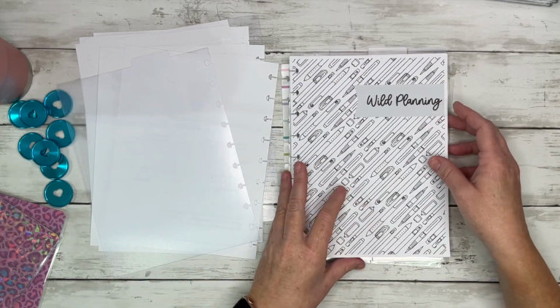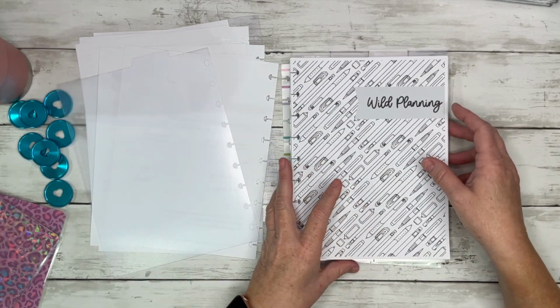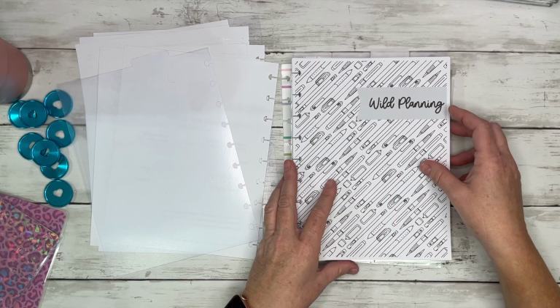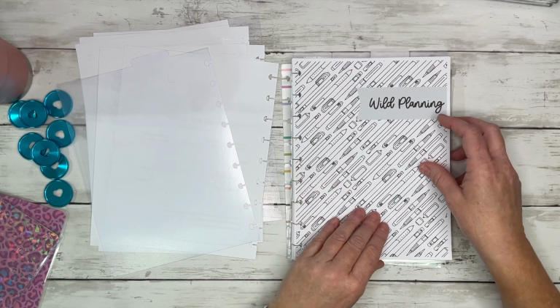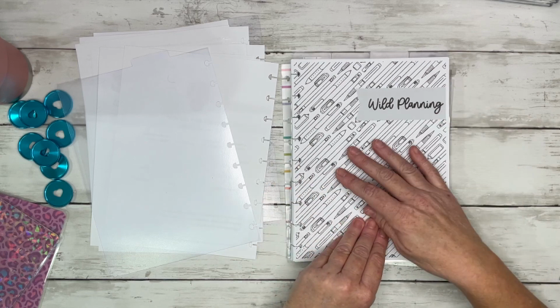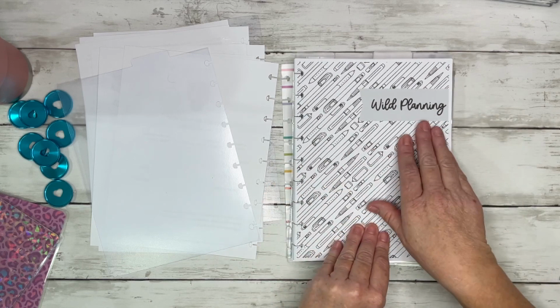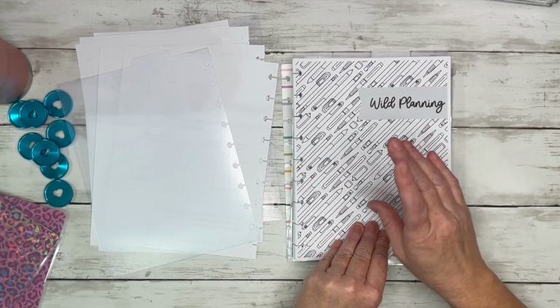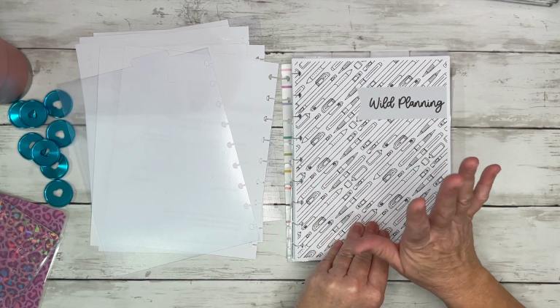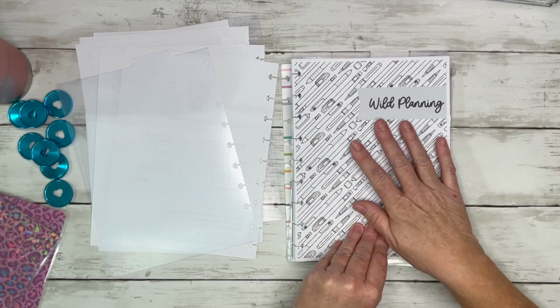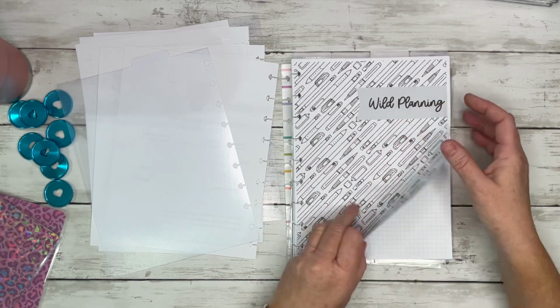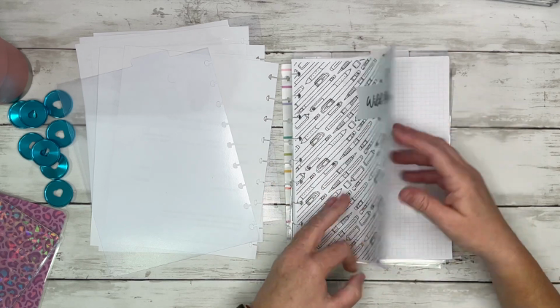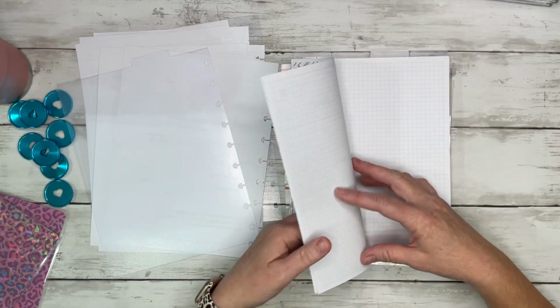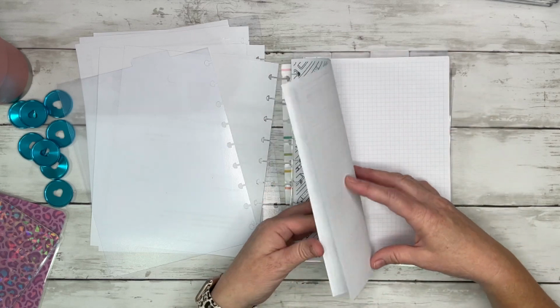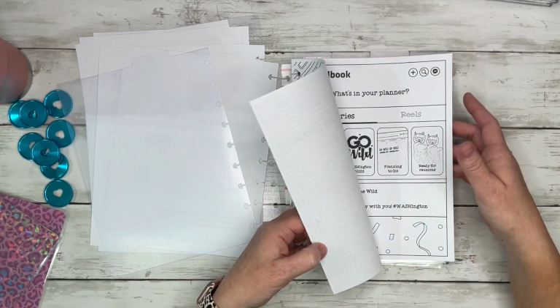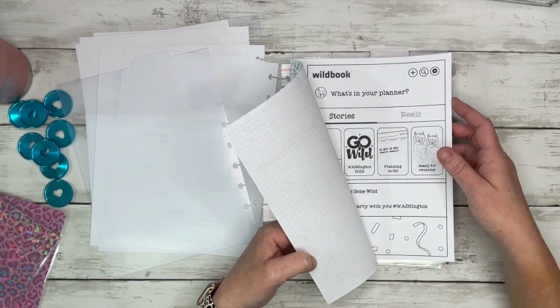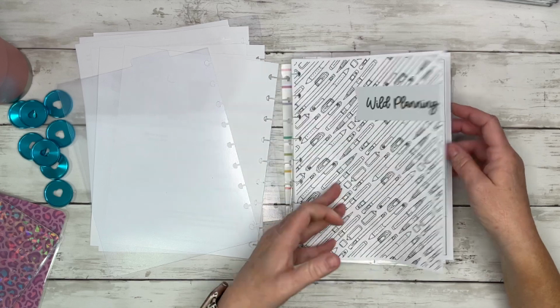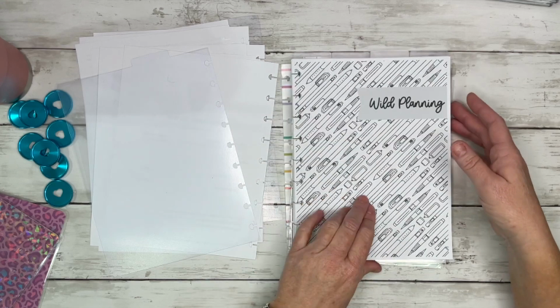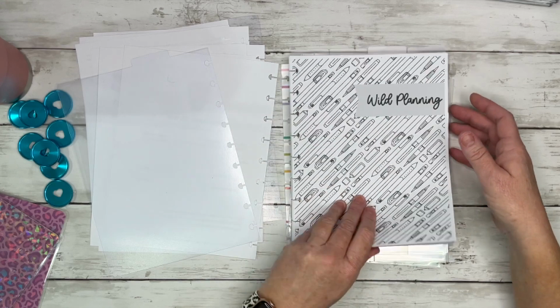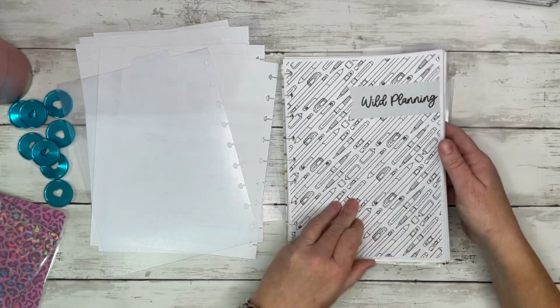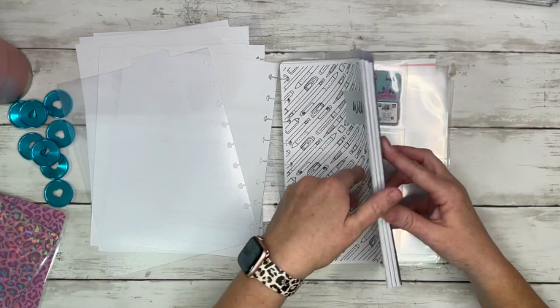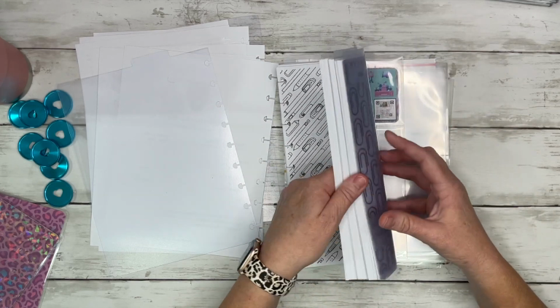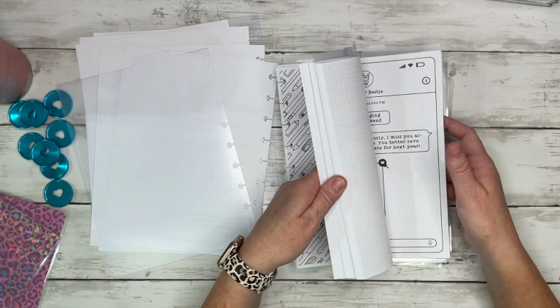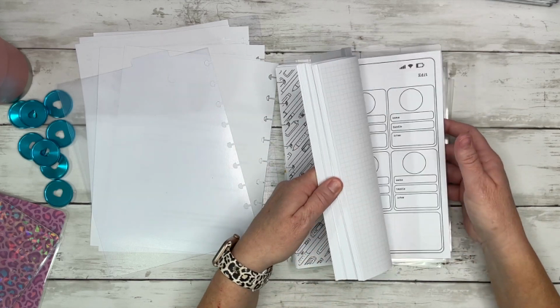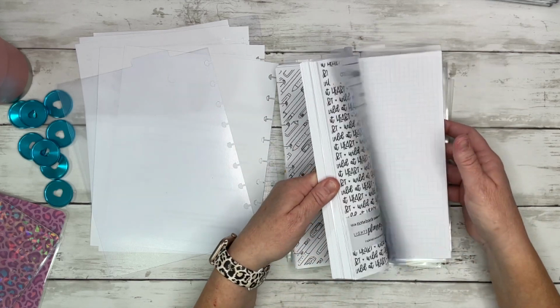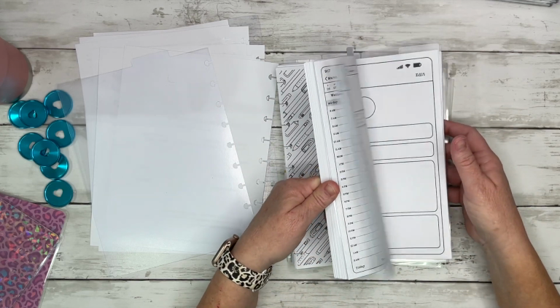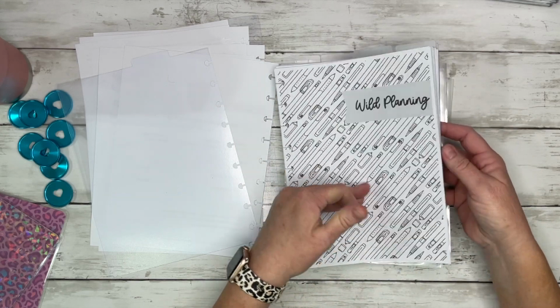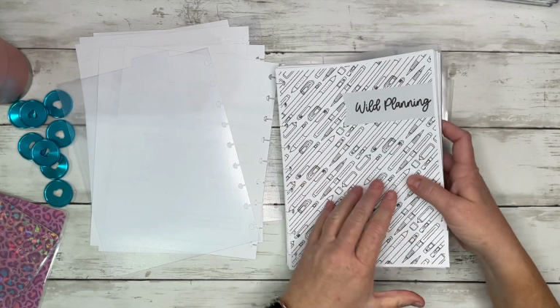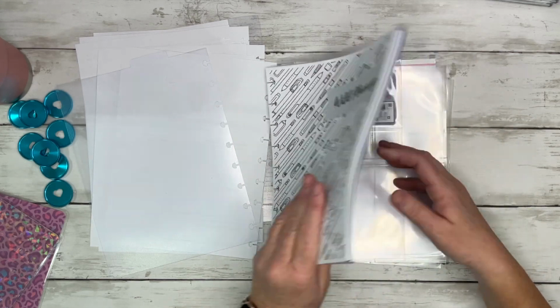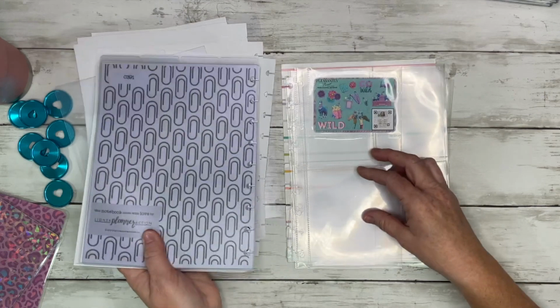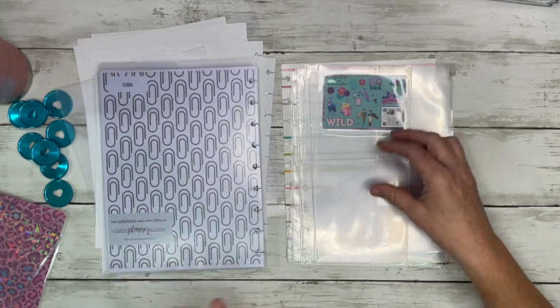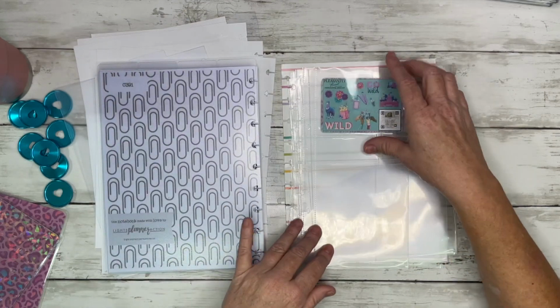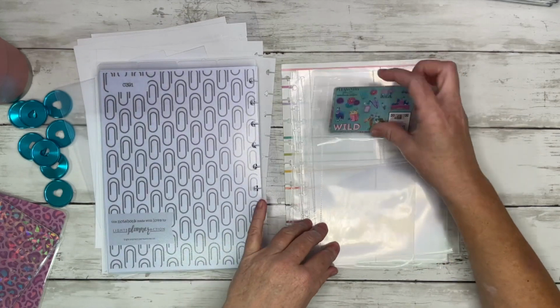Then I have another divider — my inserts. All of these came from Lights Planner Action, so Bess has printable inserts and I just printed everything out. I'll go ahead and put the planner together and then we'll flip through all of that.